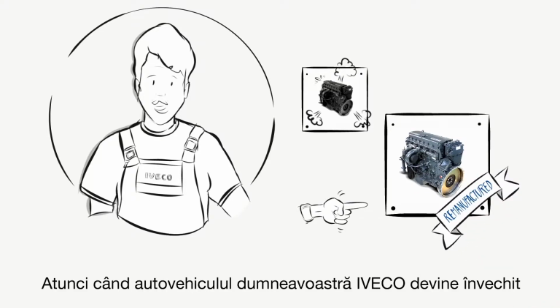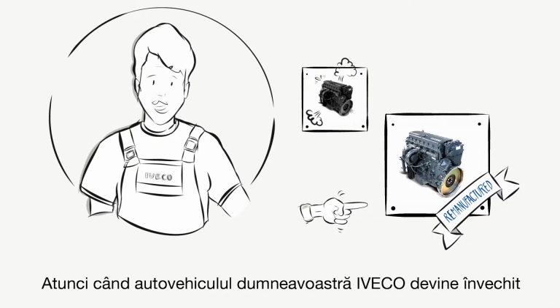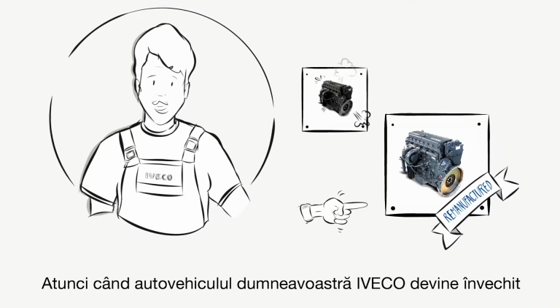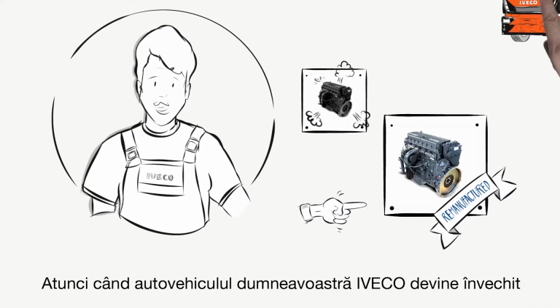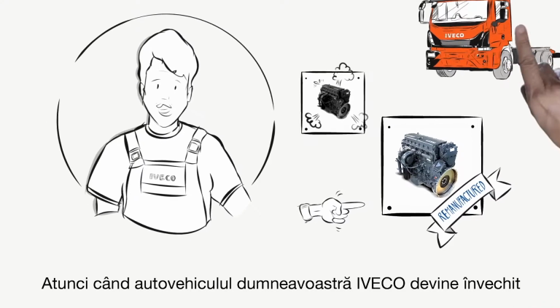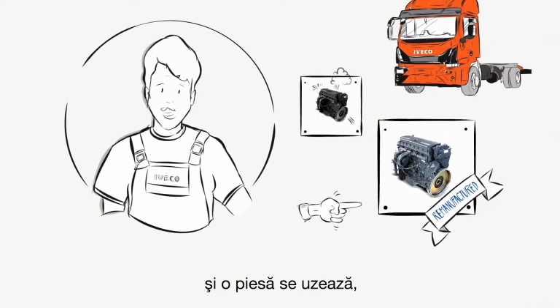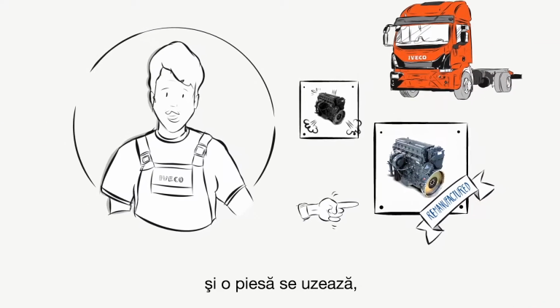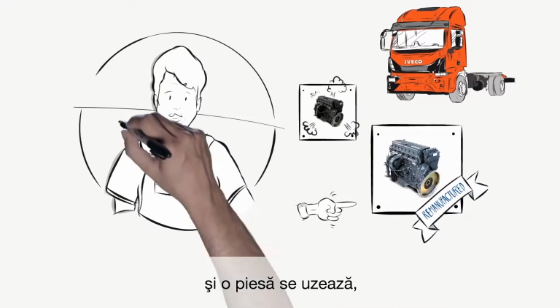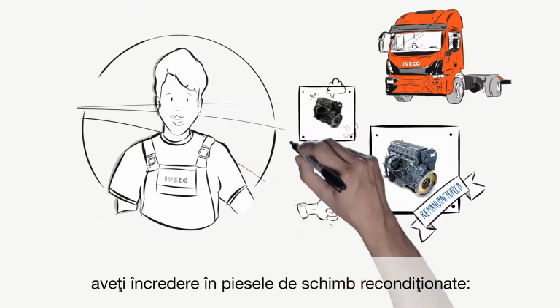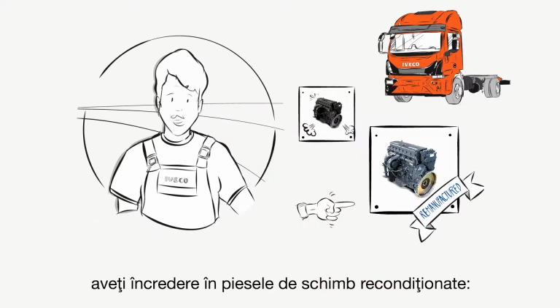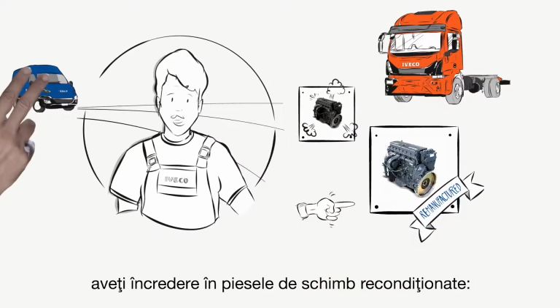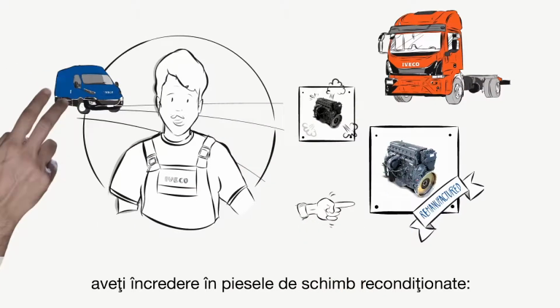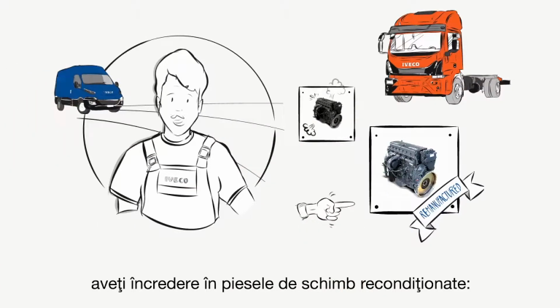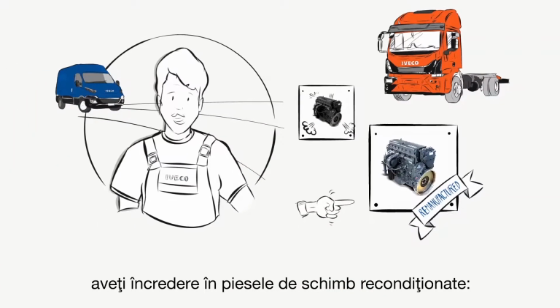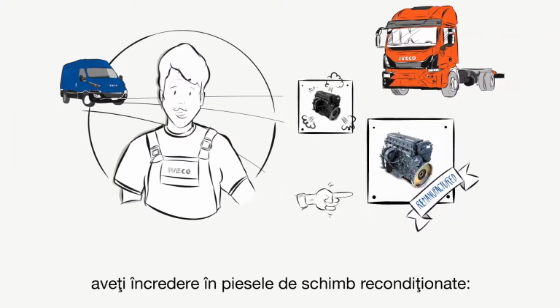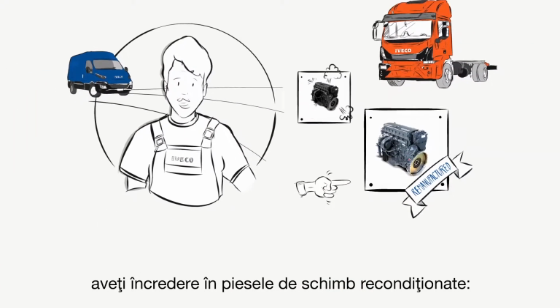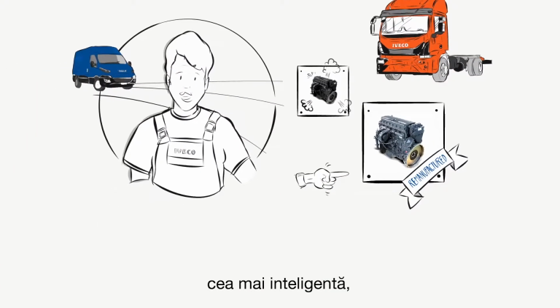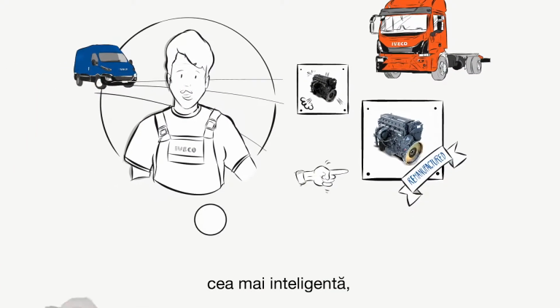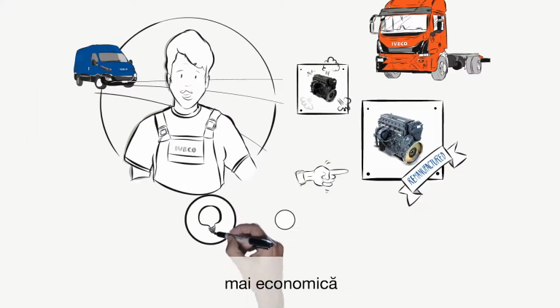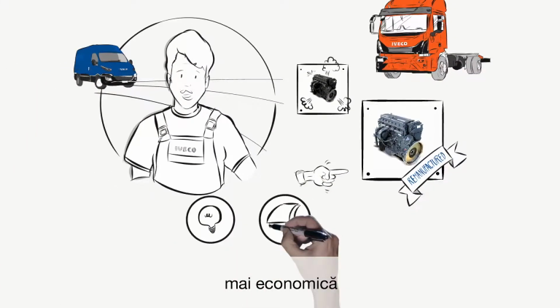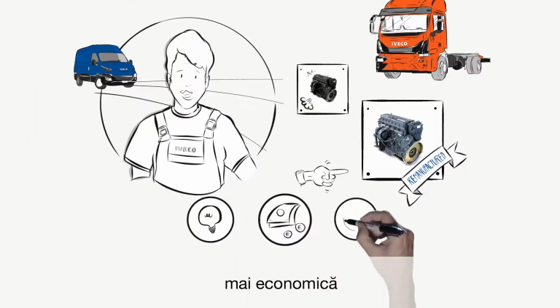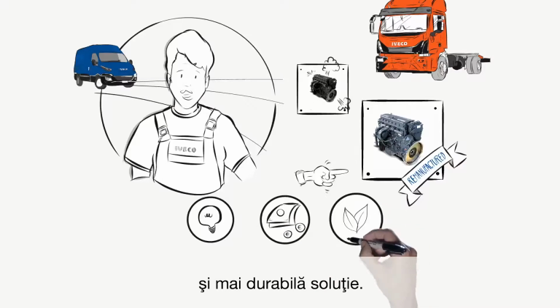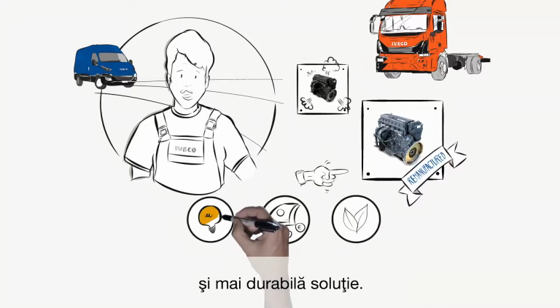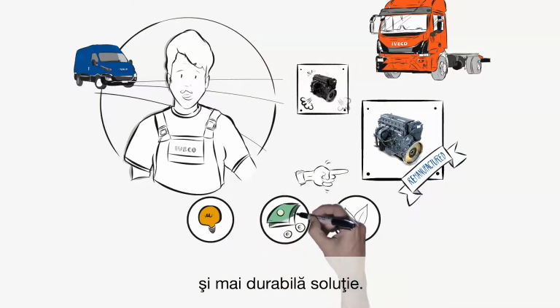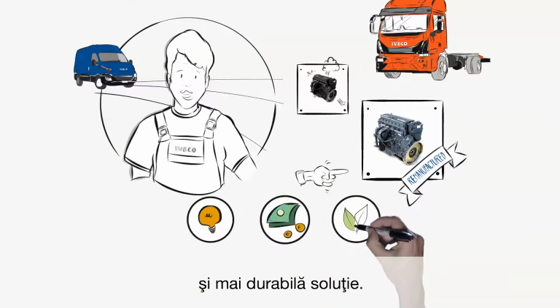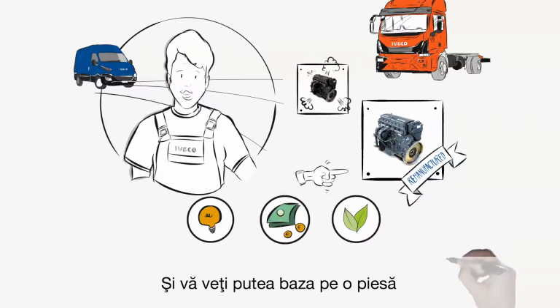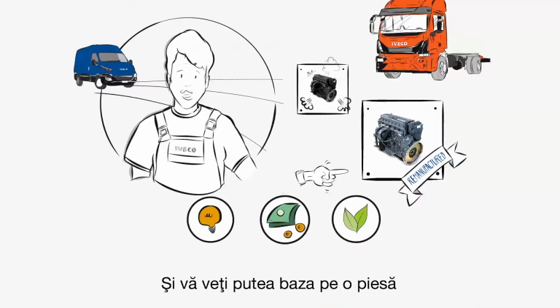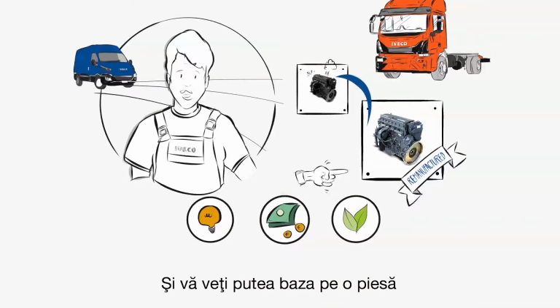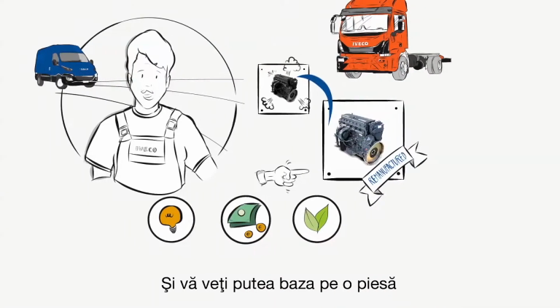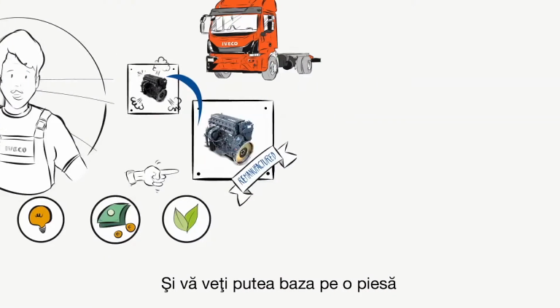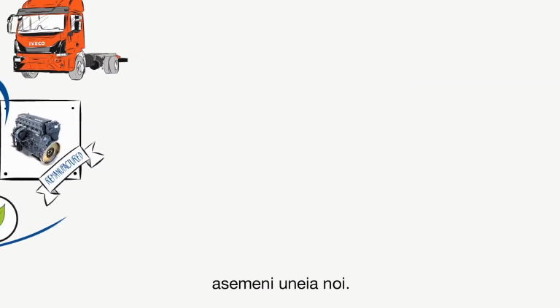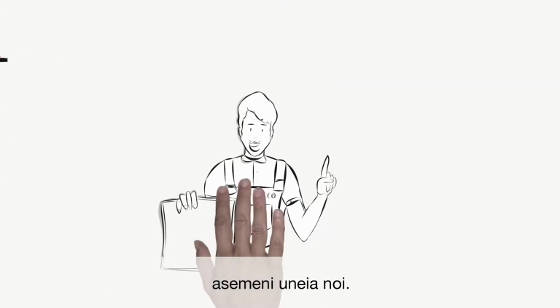When your IVECO vehicle is ageing and a part is worn, trust in remanufactured replacement parts — the smartest, most economical and sustainable solution. And you'll be able to rely on a part as if it were new.